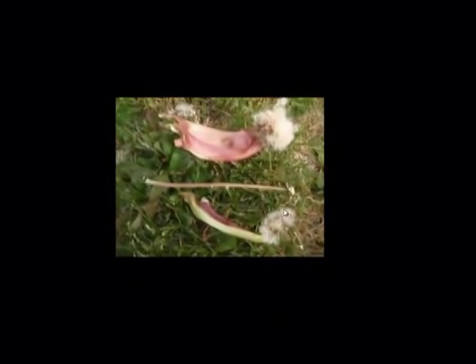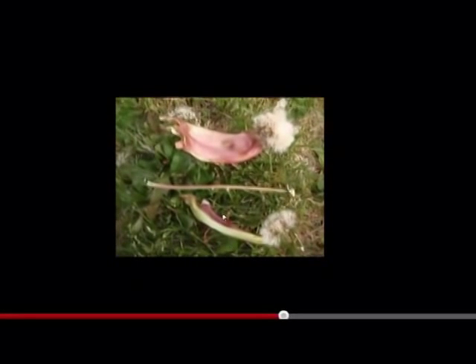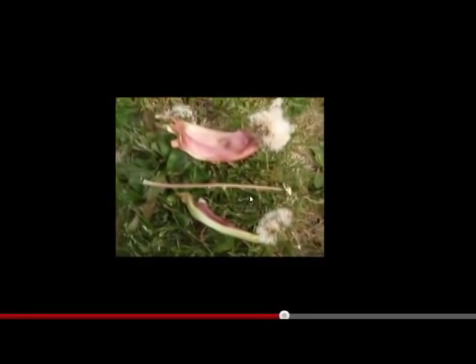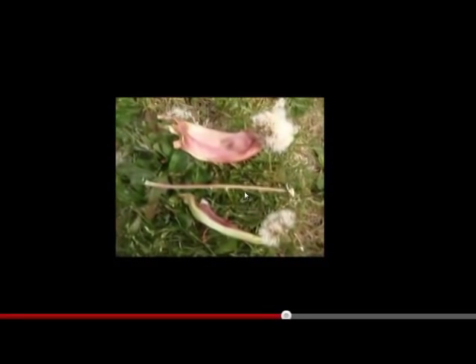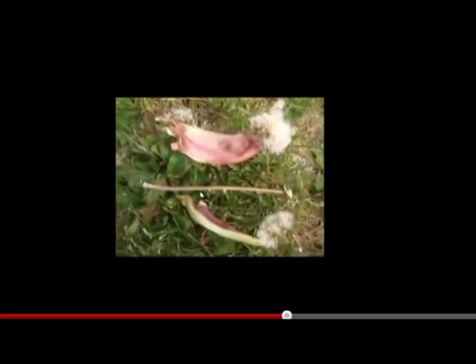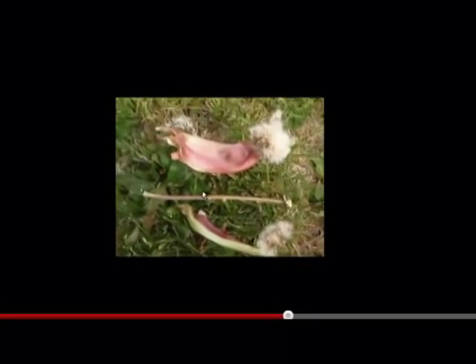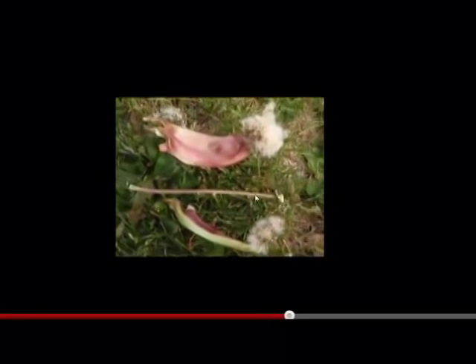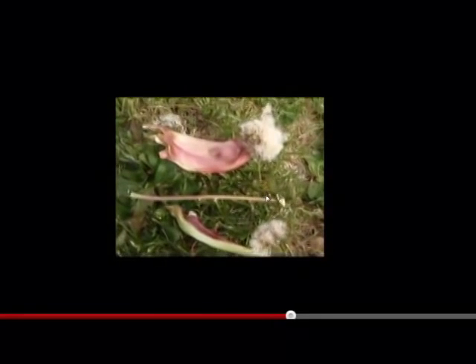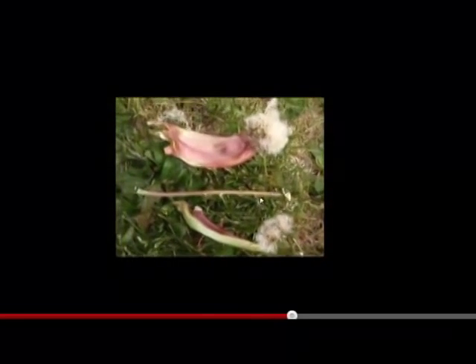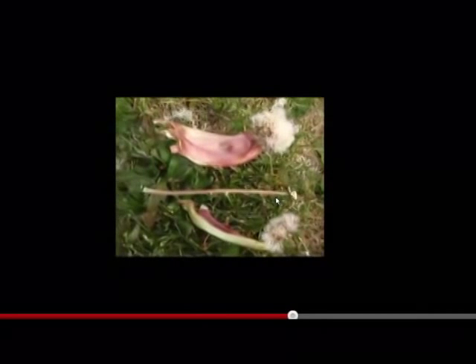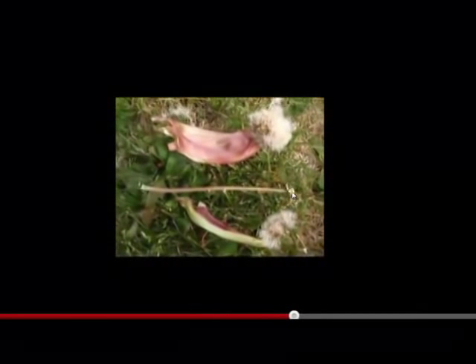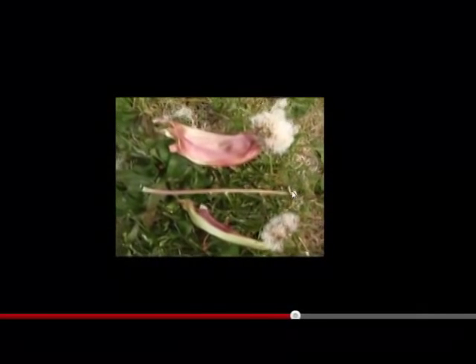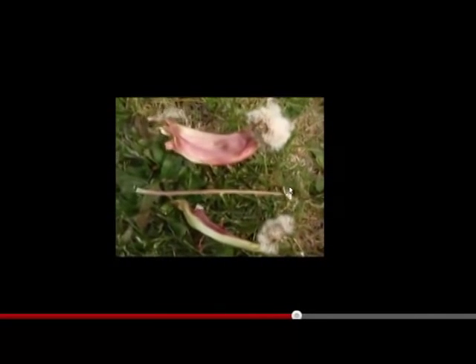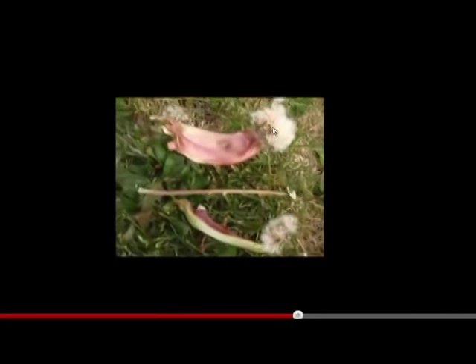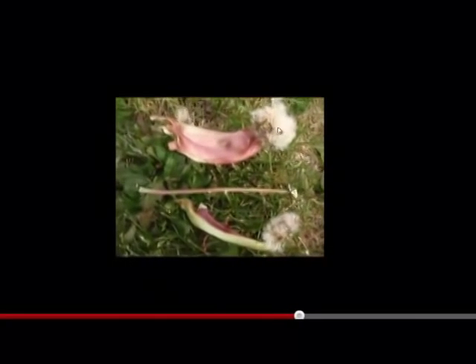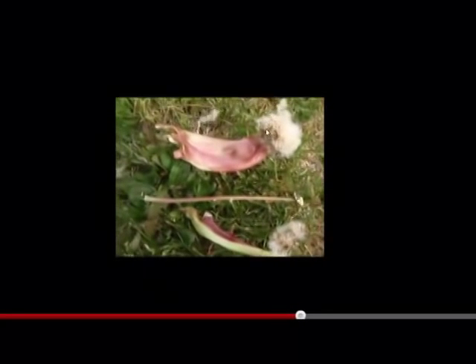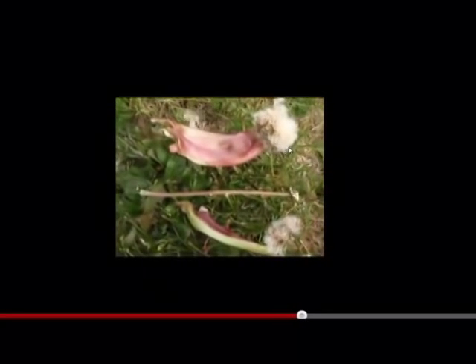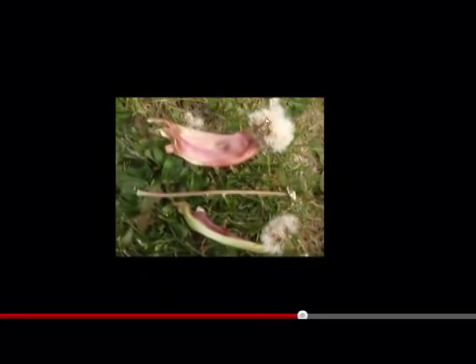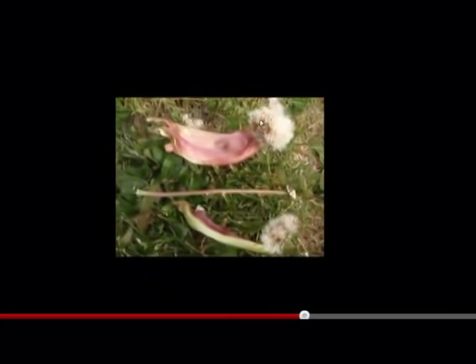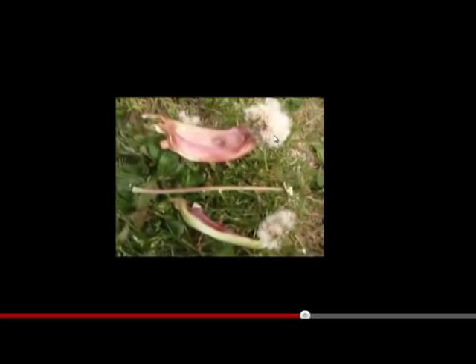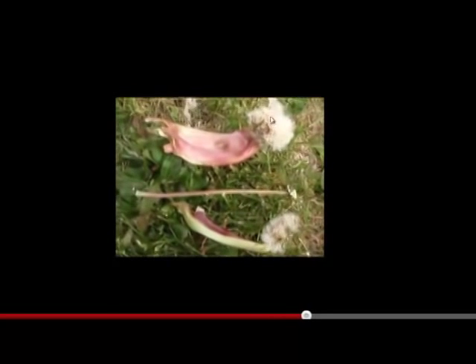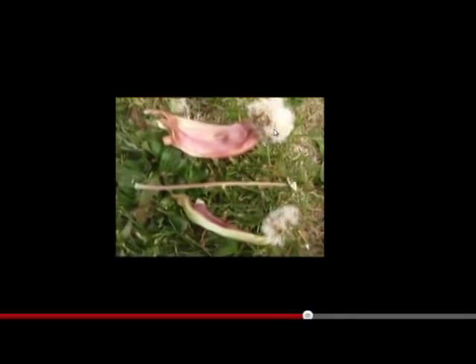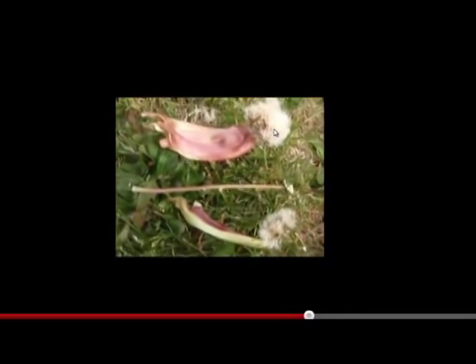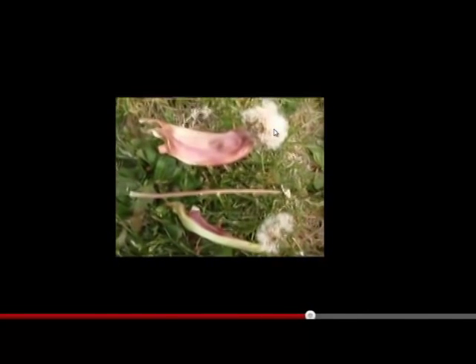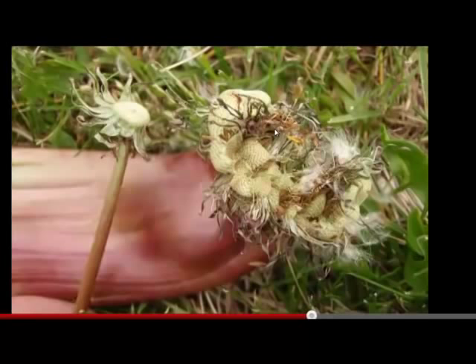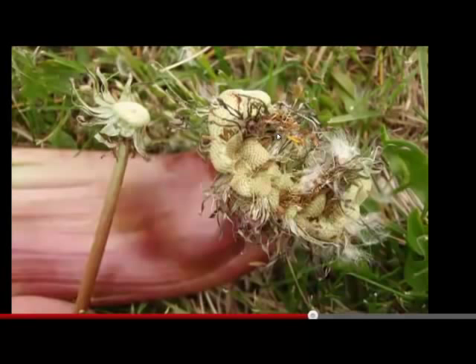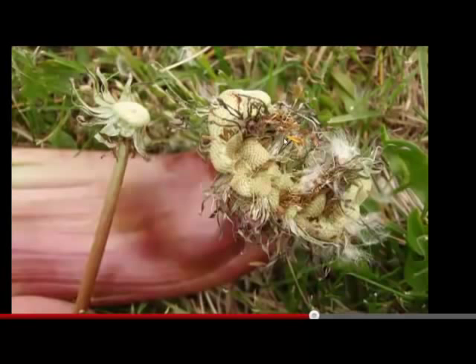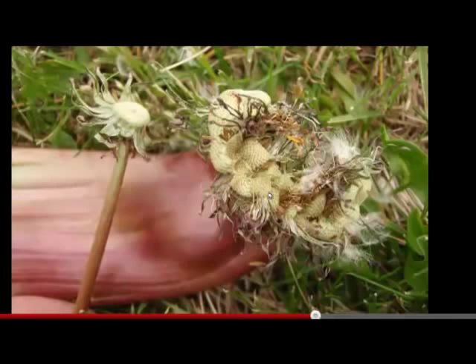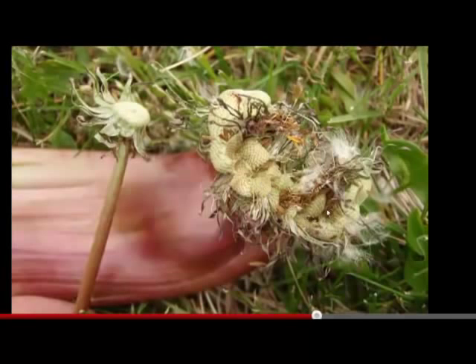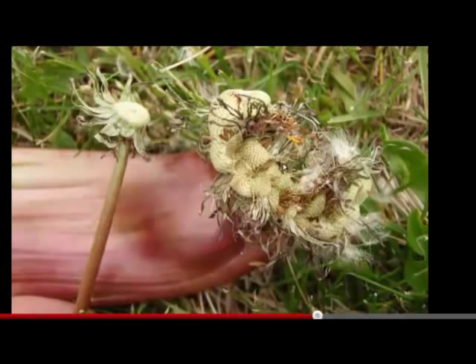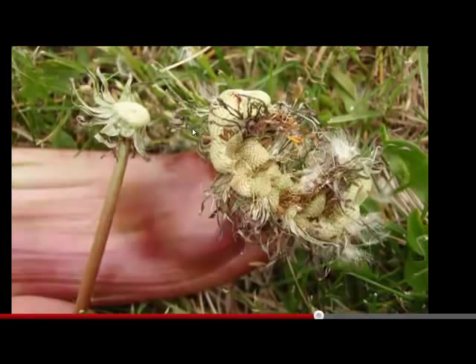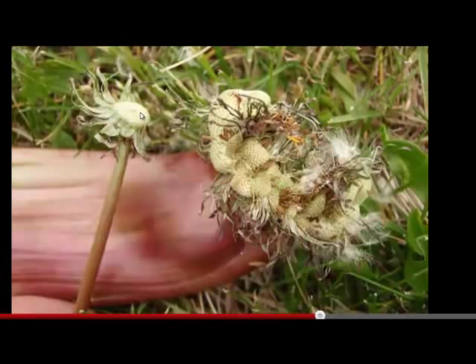This is a normal dandelion stem from the same bunch with a round top. And in a moment I'll show you the pictures where I removed the seeds so you can see the cresting right here. This is normal.